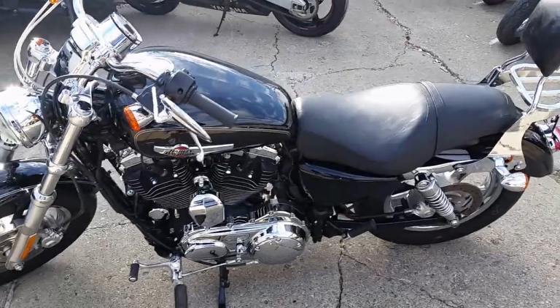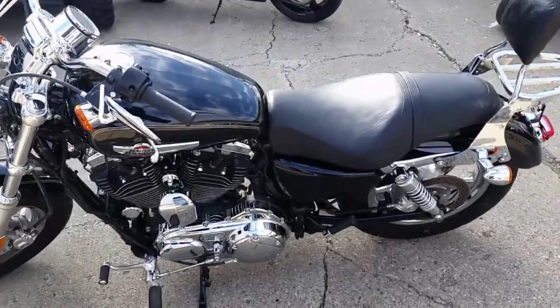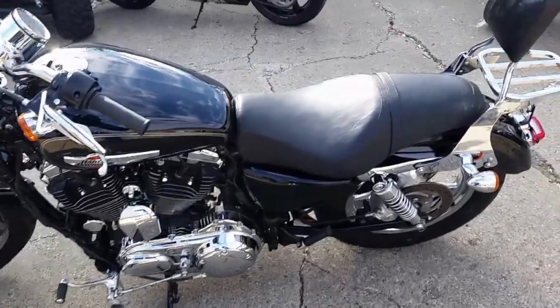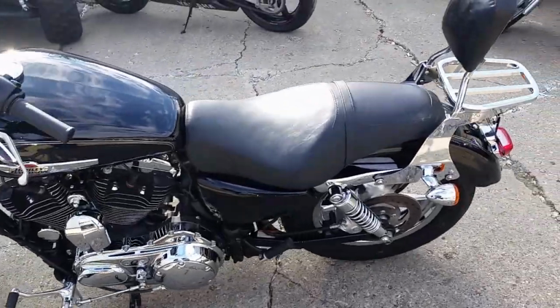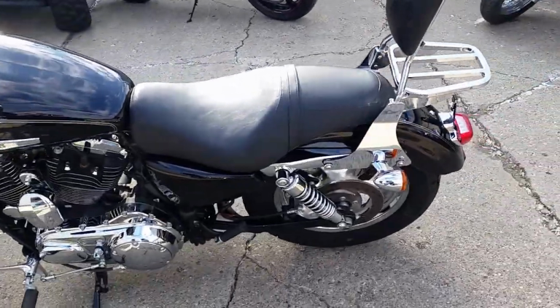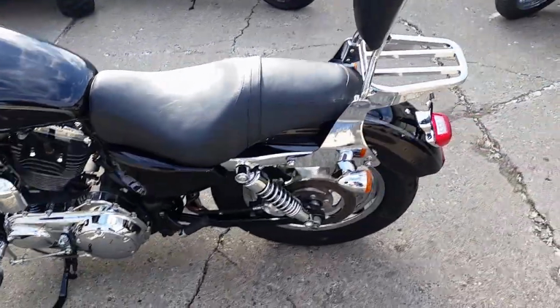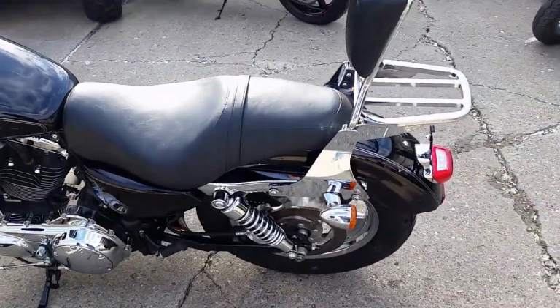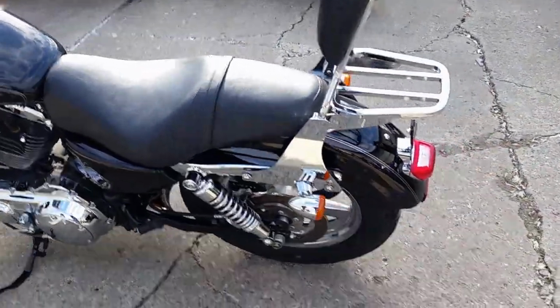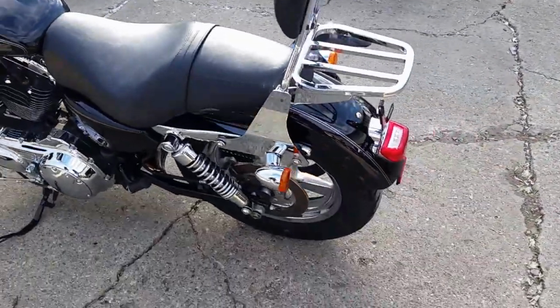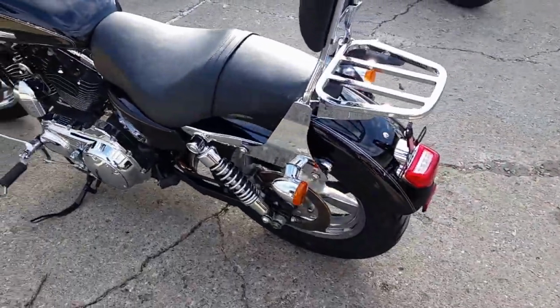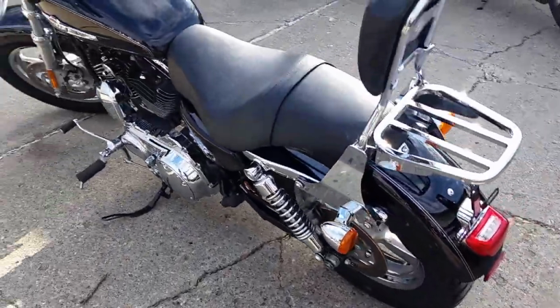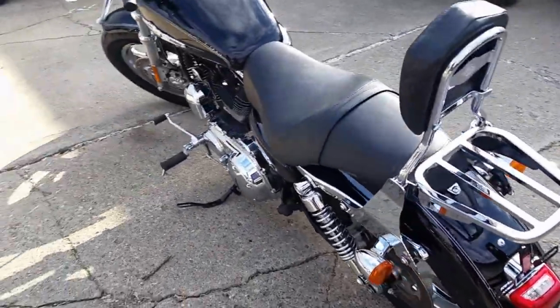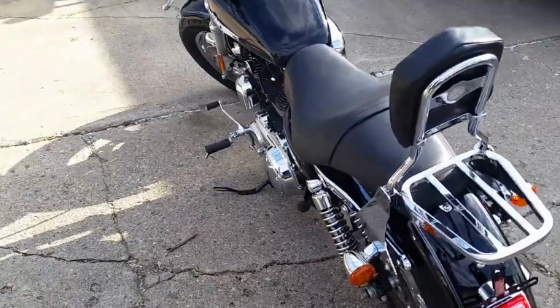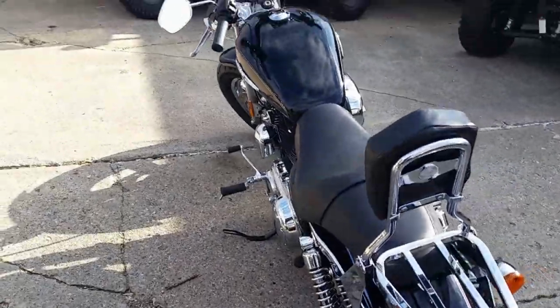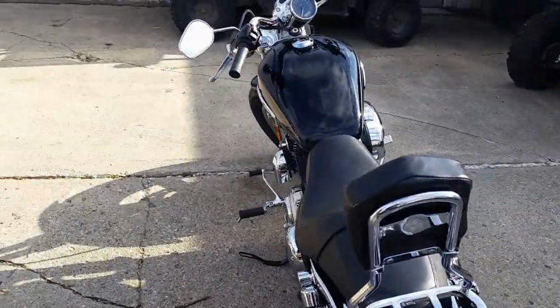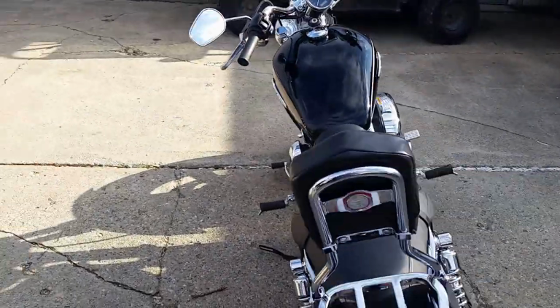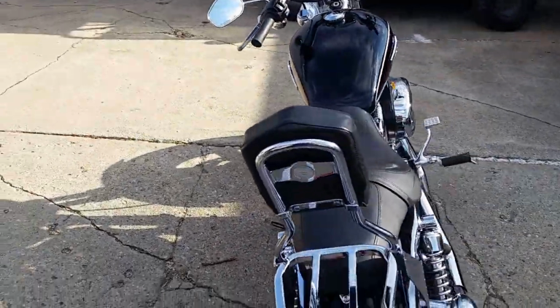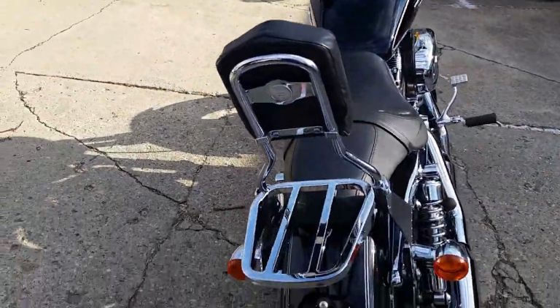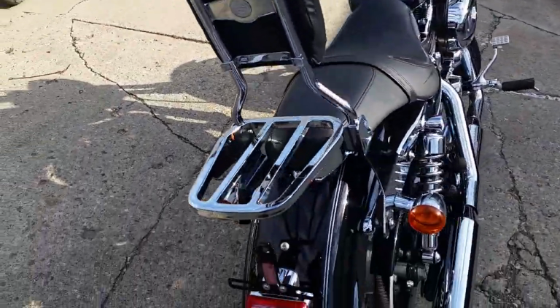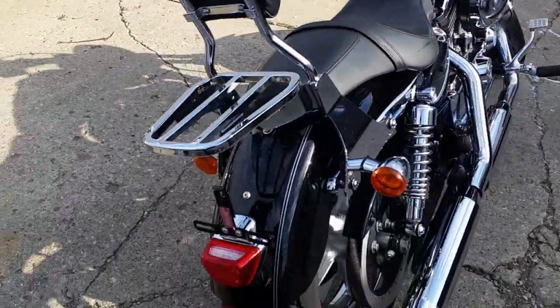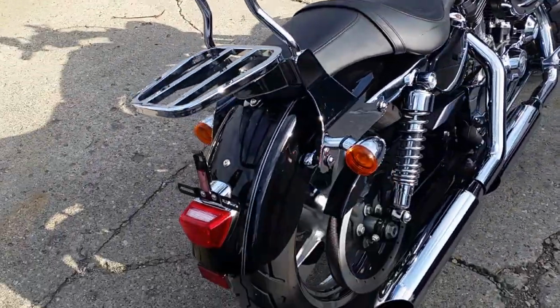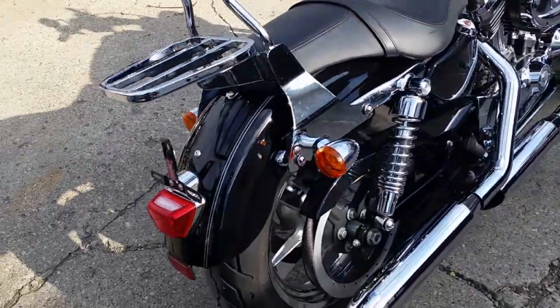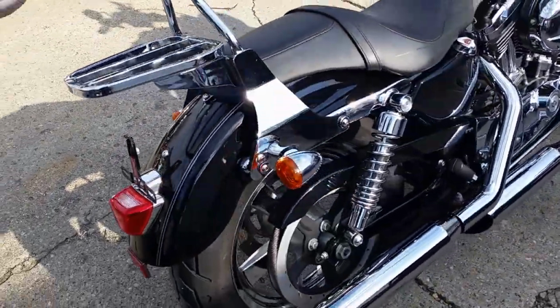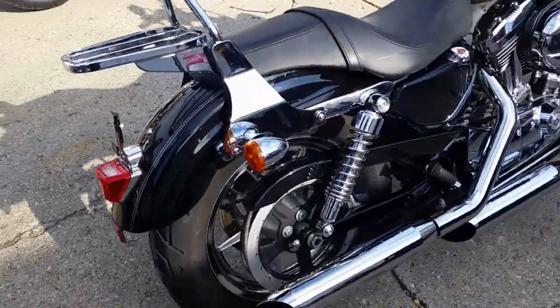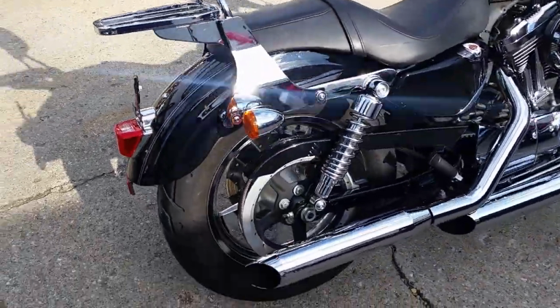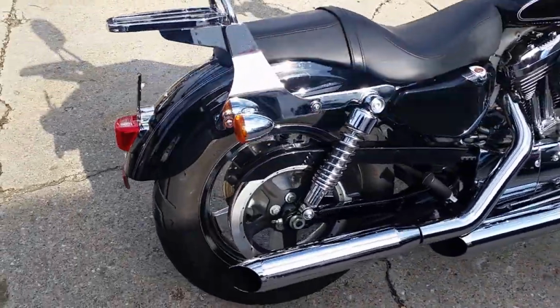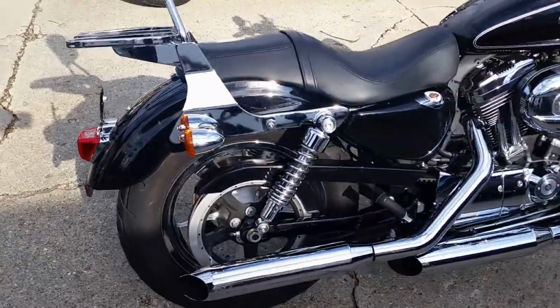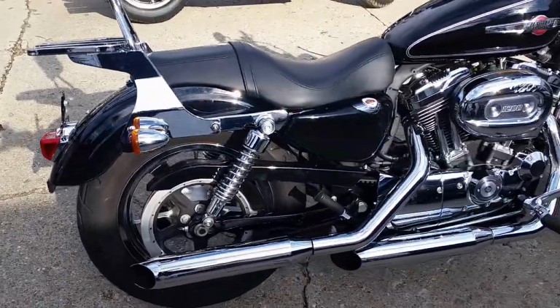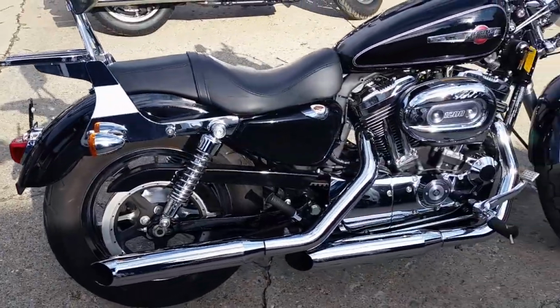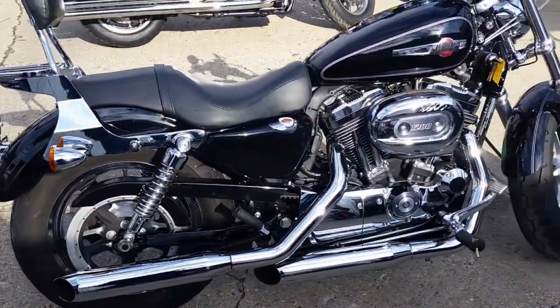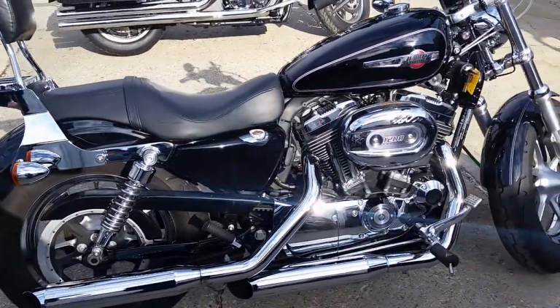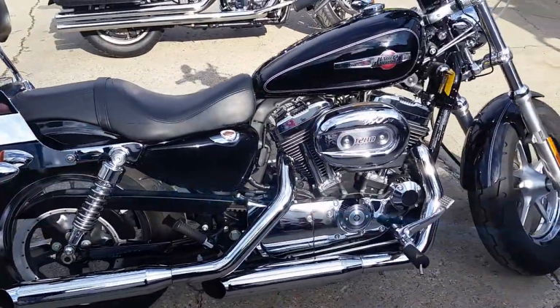Hey, it's Chad and Andrew doing another video here at Approval Powersports — Harley headquarters. We got over 80 used Harleys in our showroom with guaranteed financing. No questions, we can get you financed.